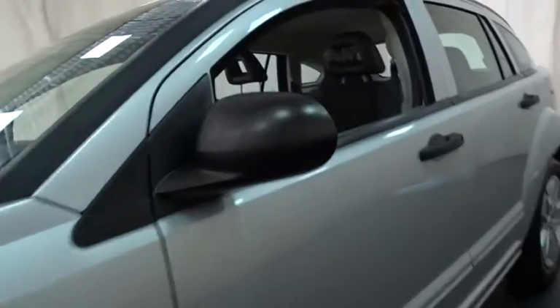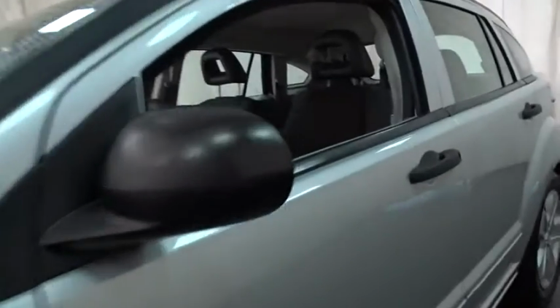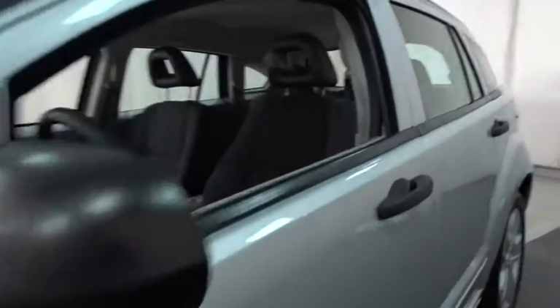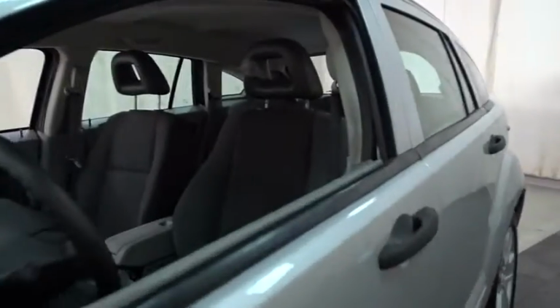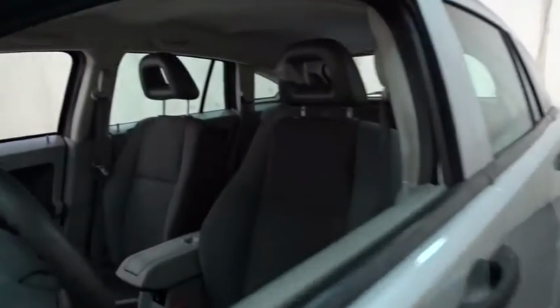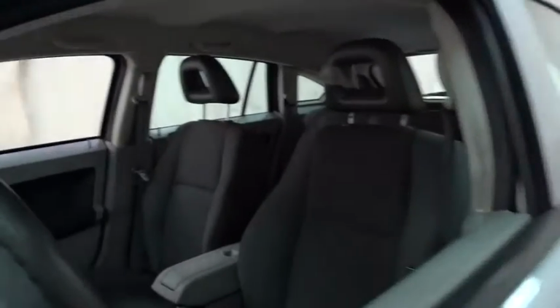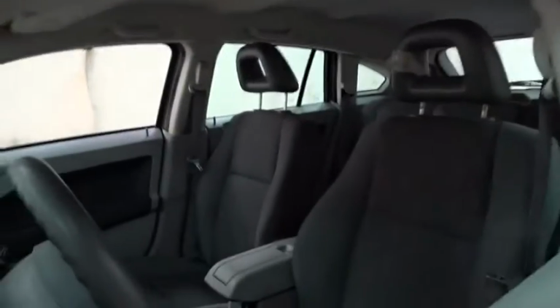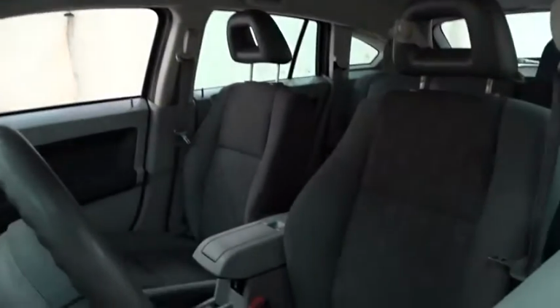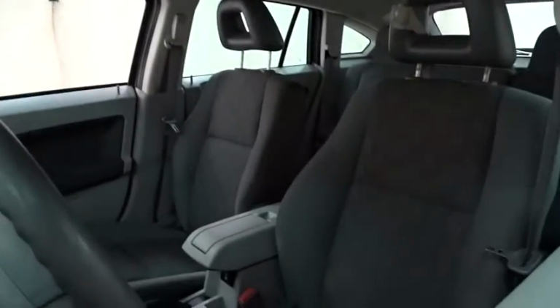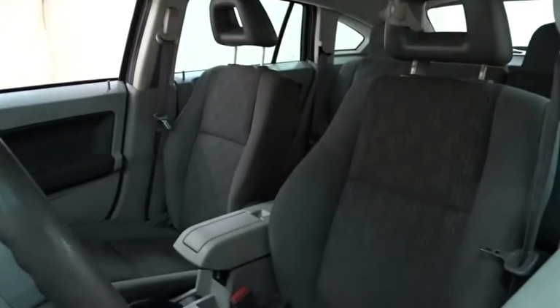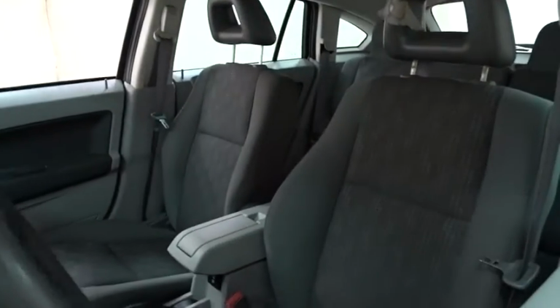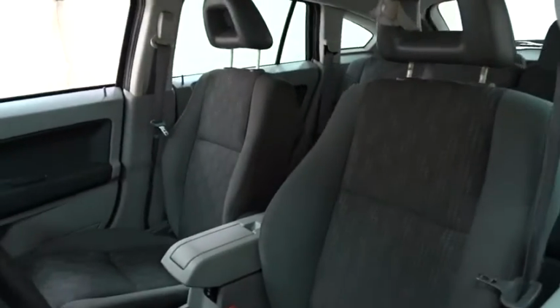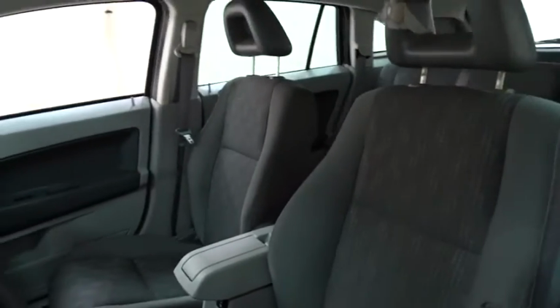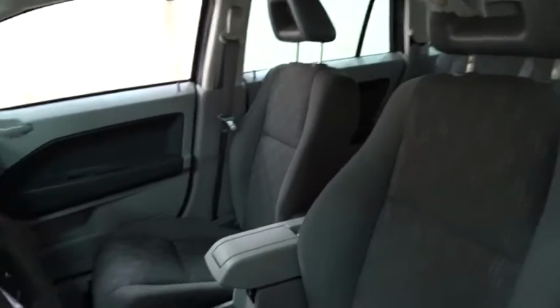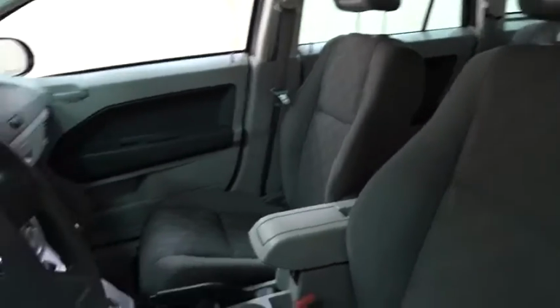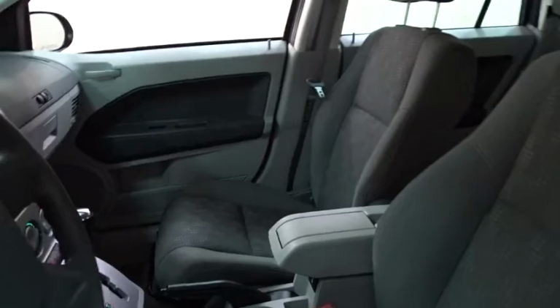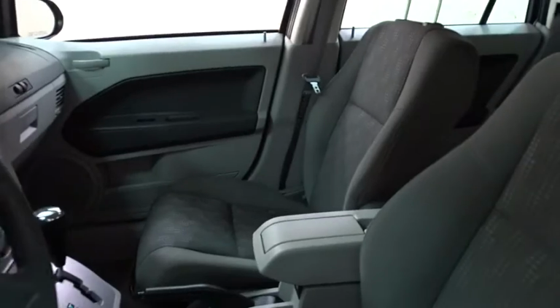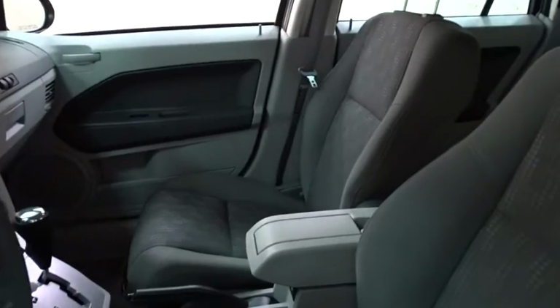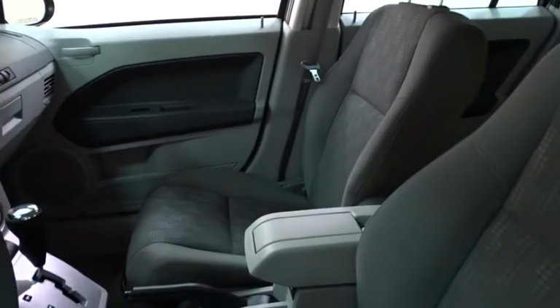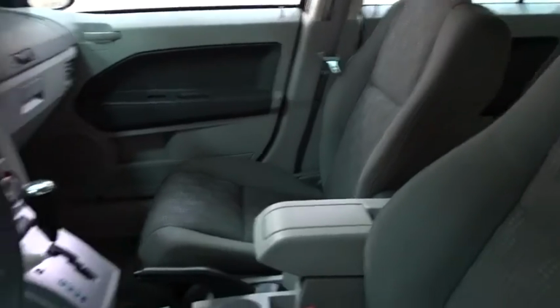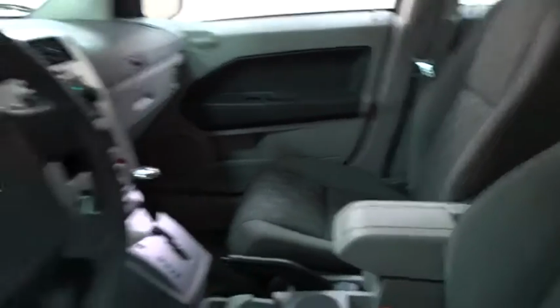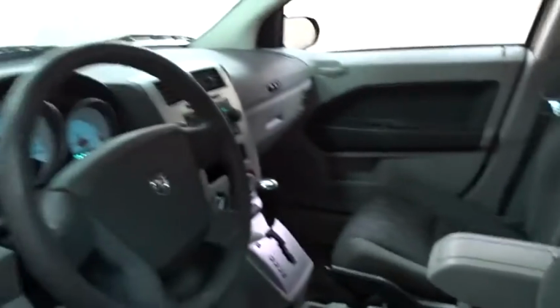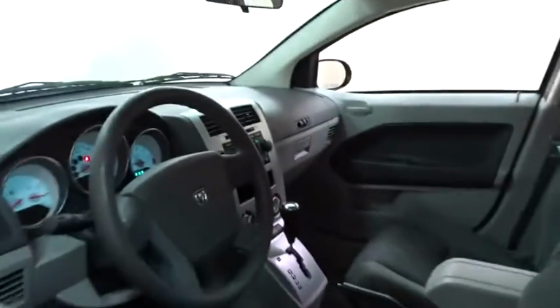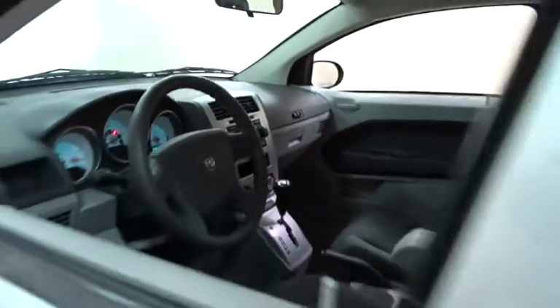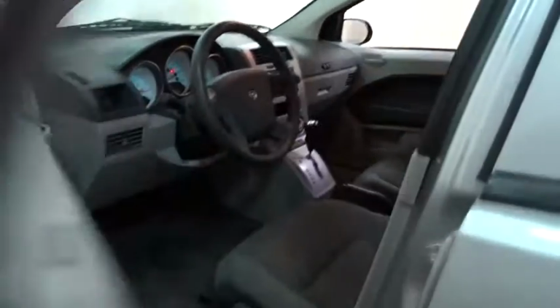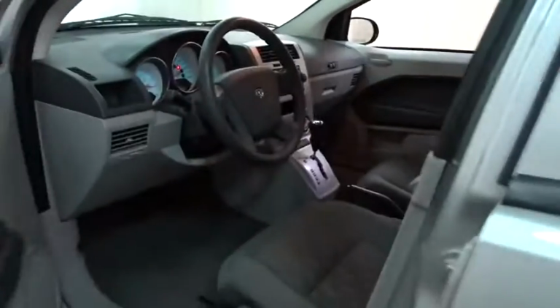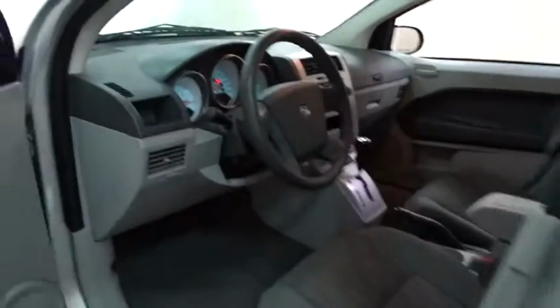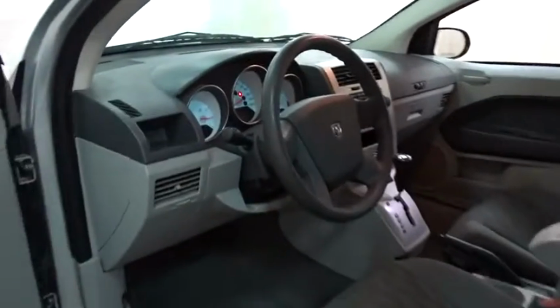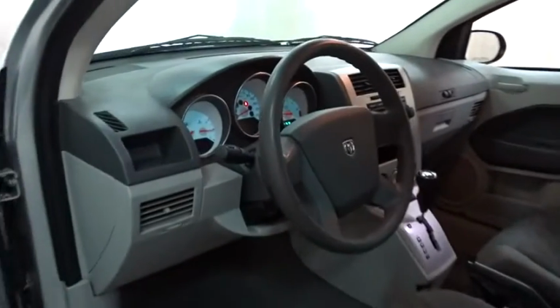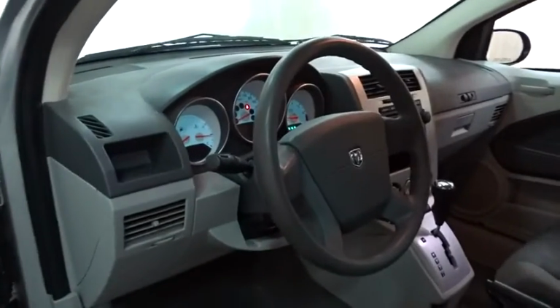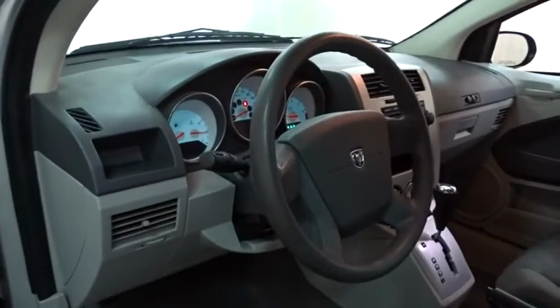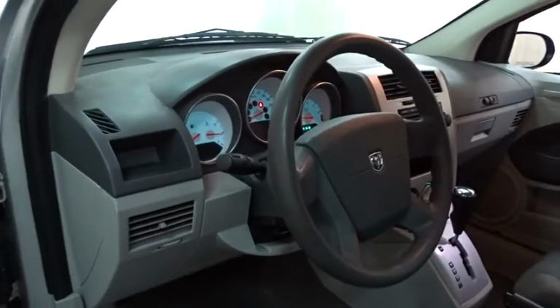You'll love the smoothness of the transmission and the quietness of the cabin. A joy to drive. This vehicle has less than 30,000 miles.